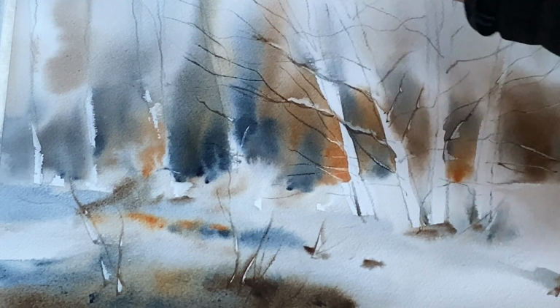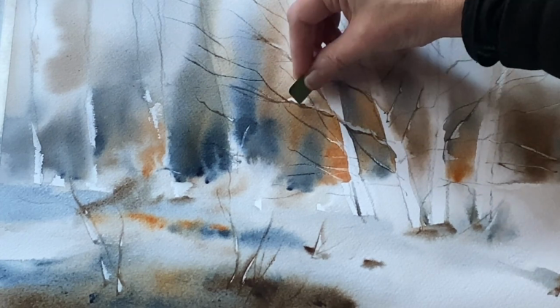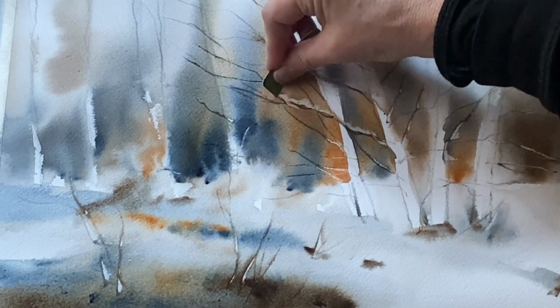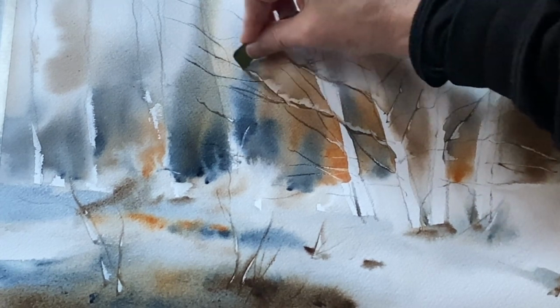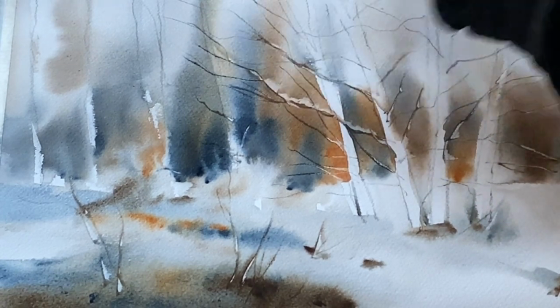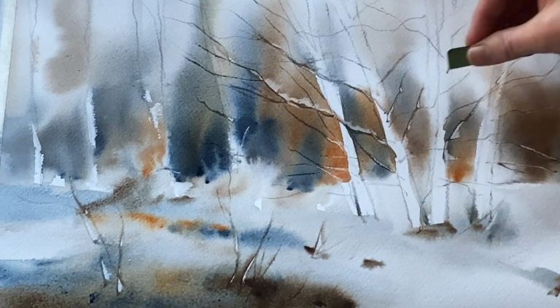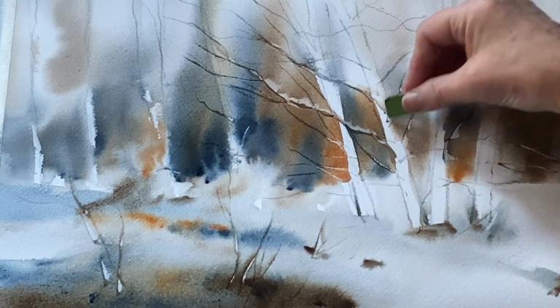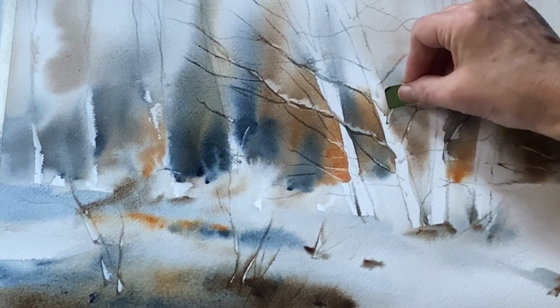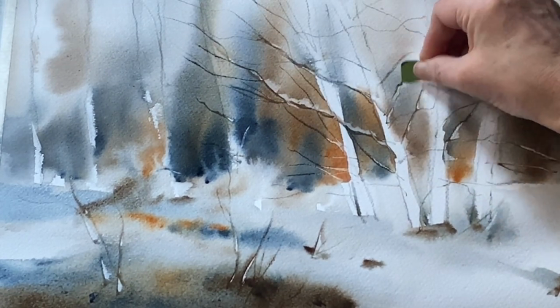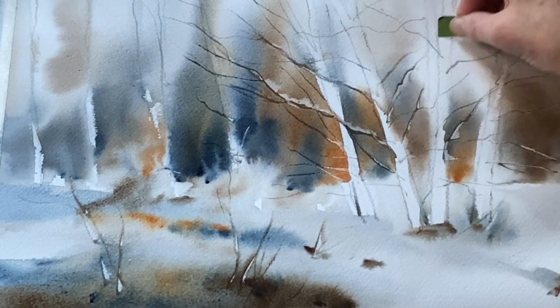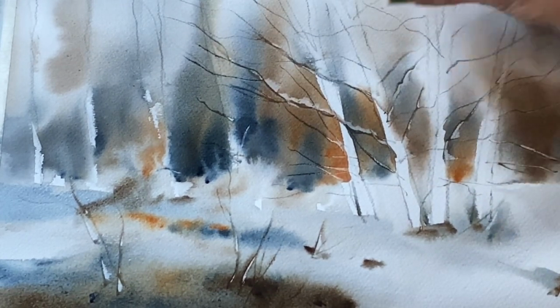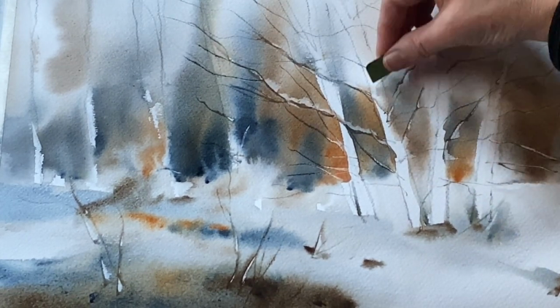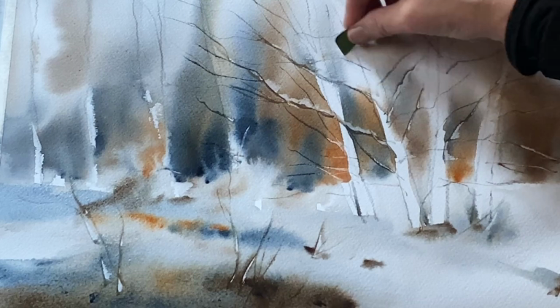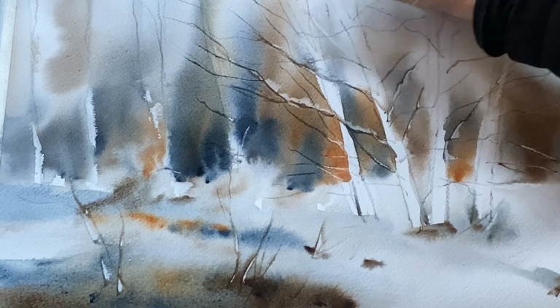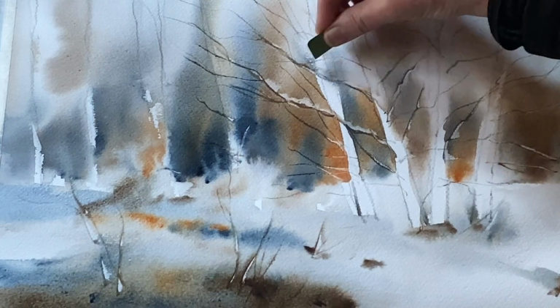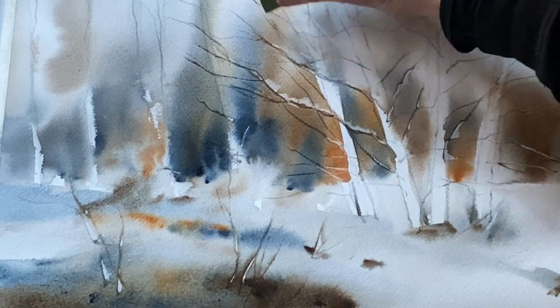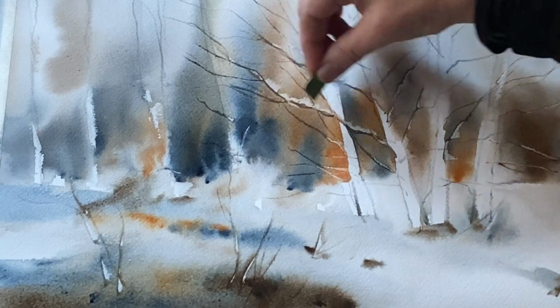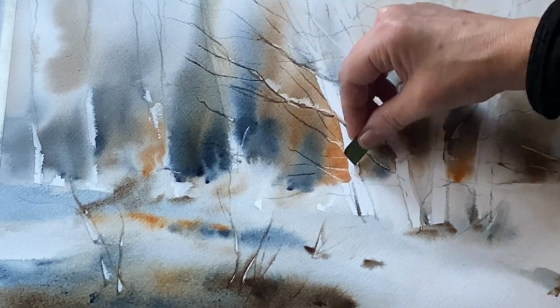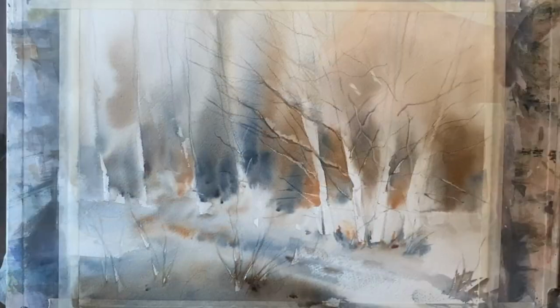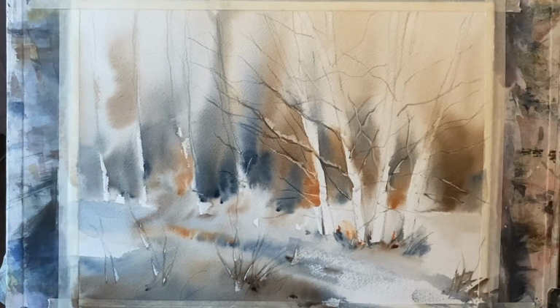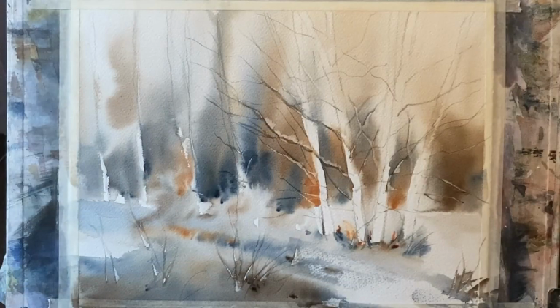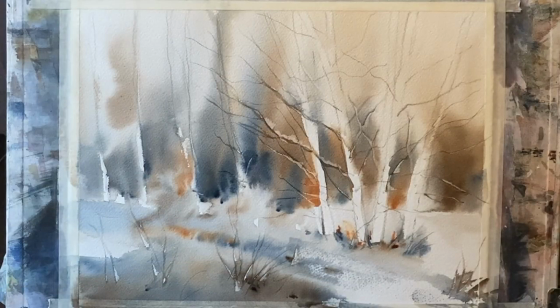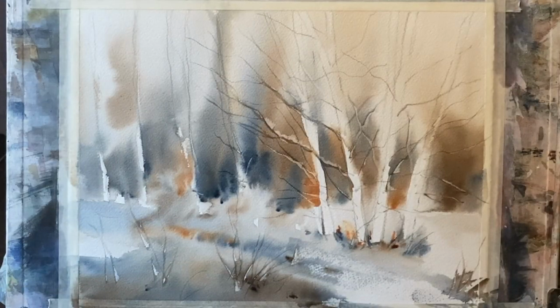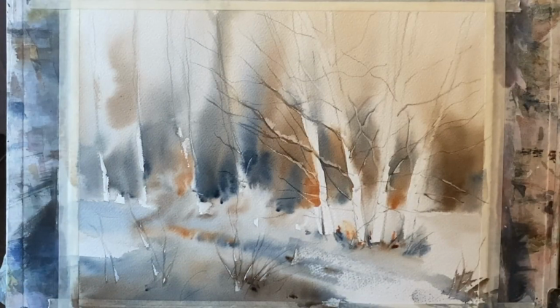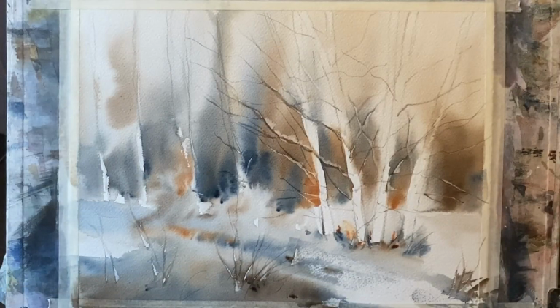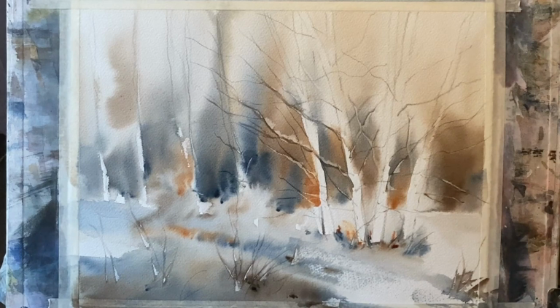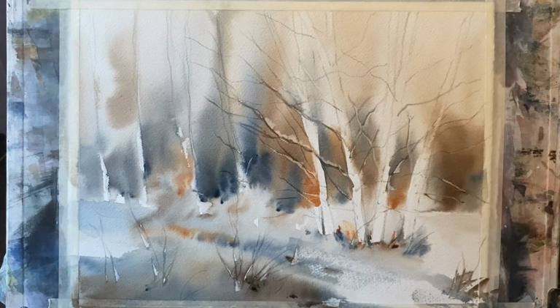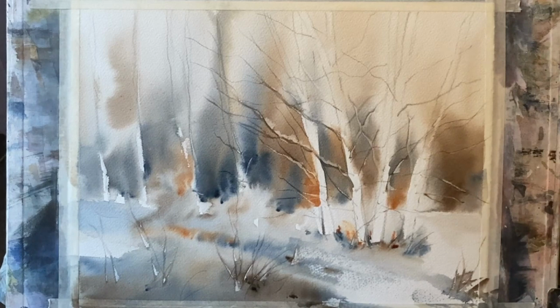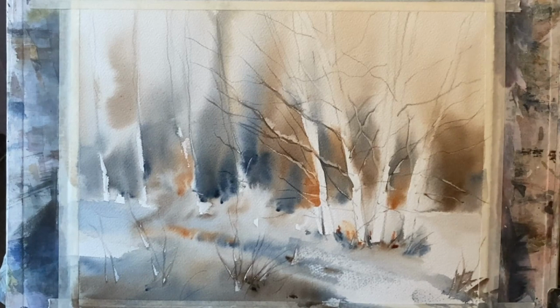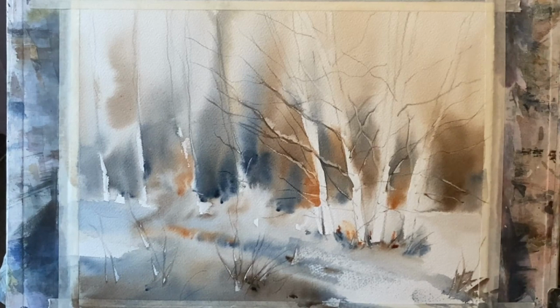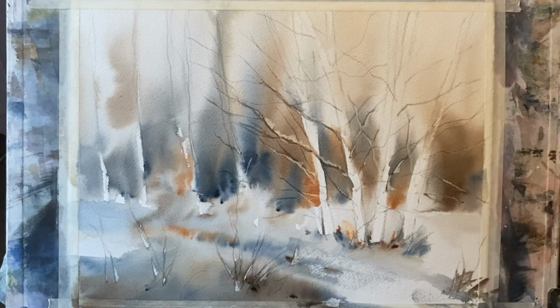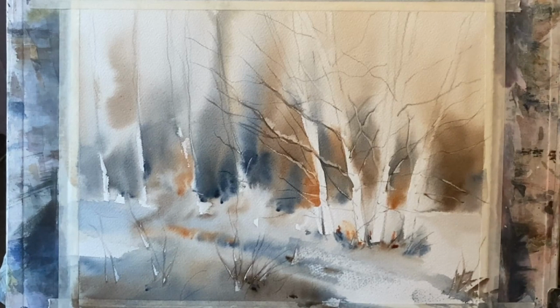The paint is slightly drier — almost dry — so I can scrape out even stronger pale marks, and now I can leave that to dry completely.